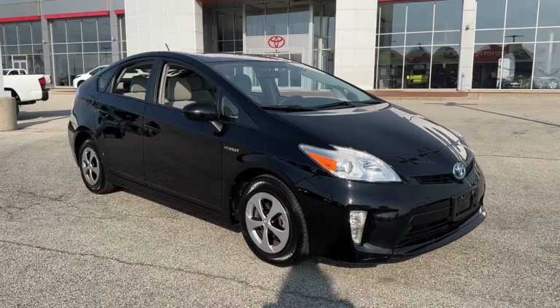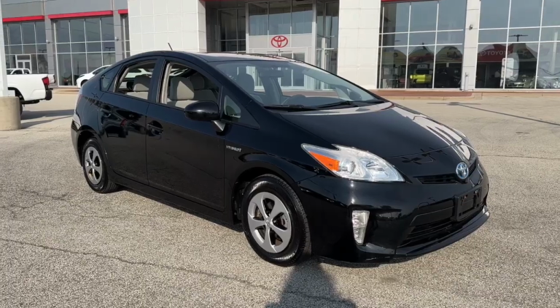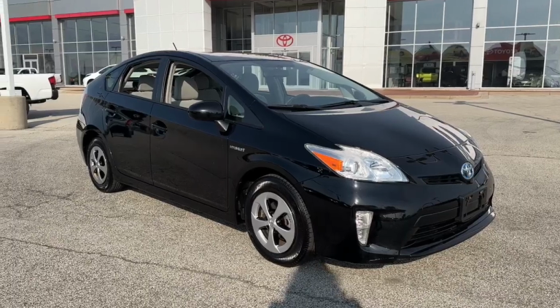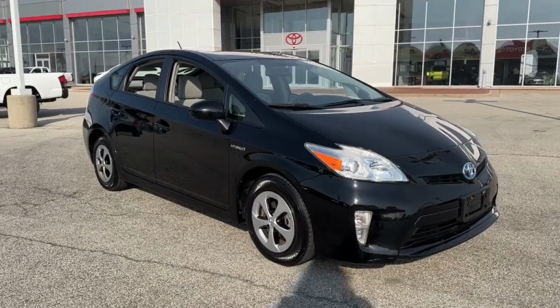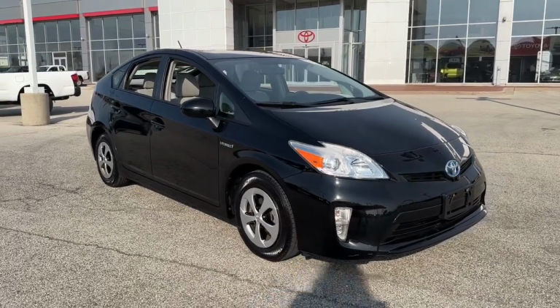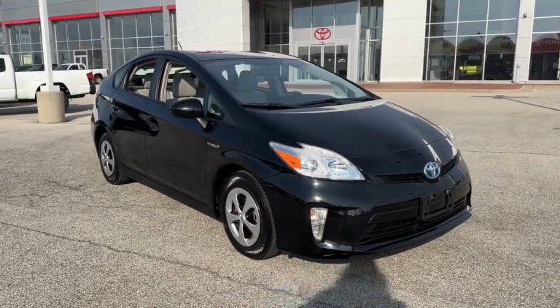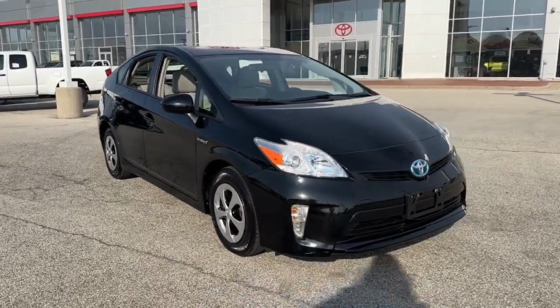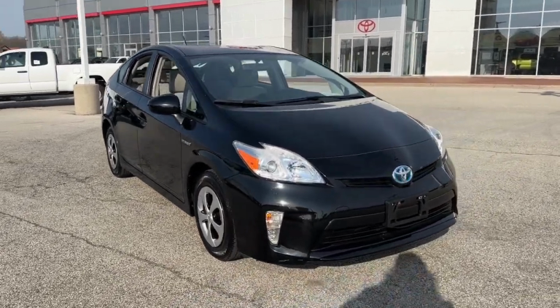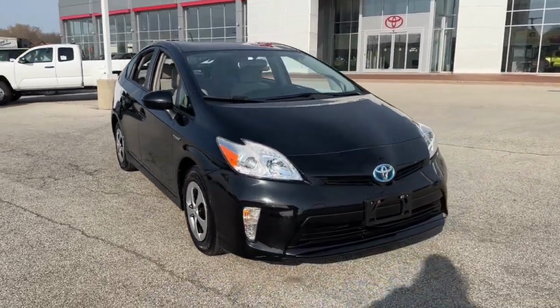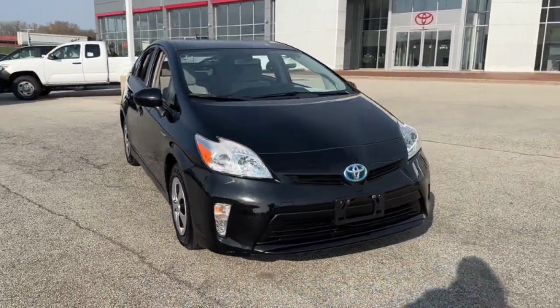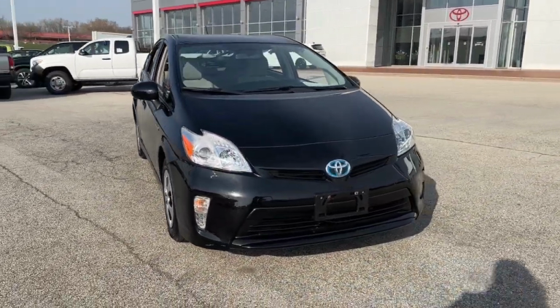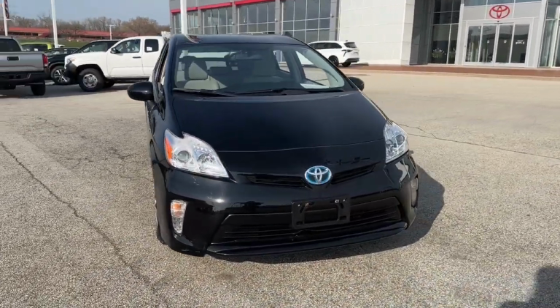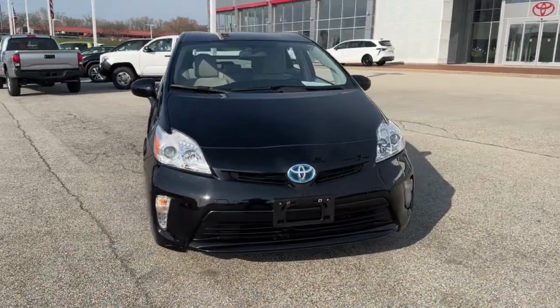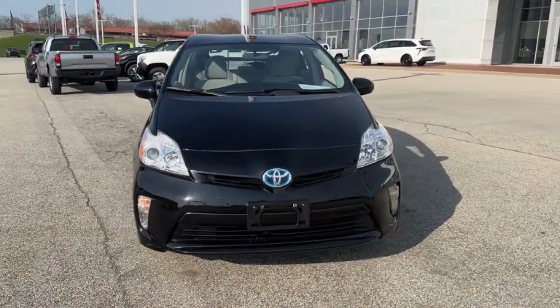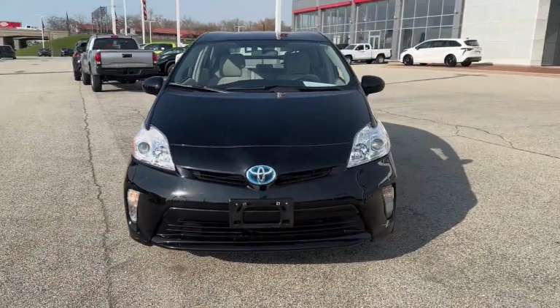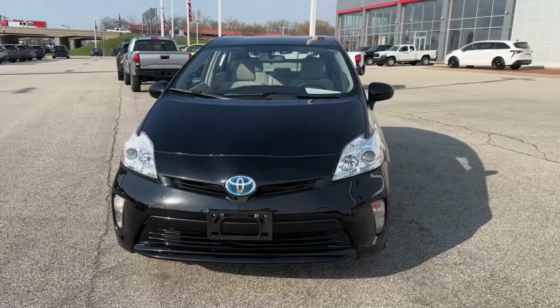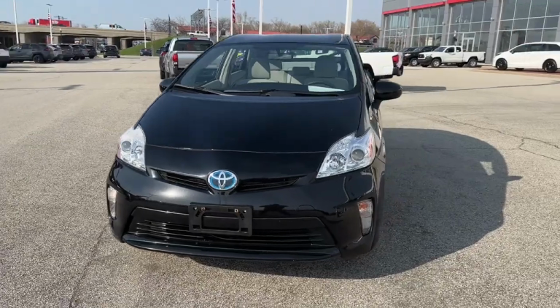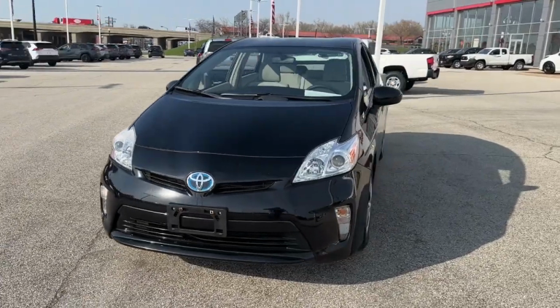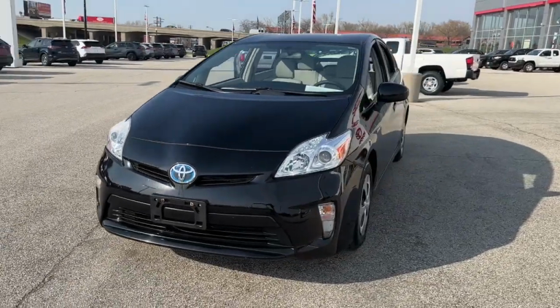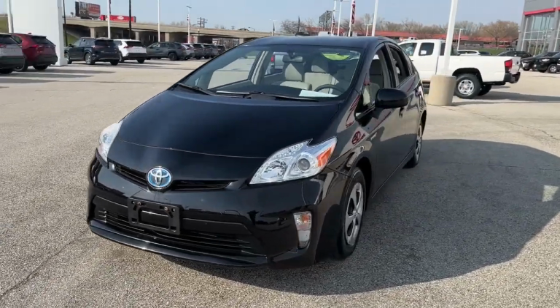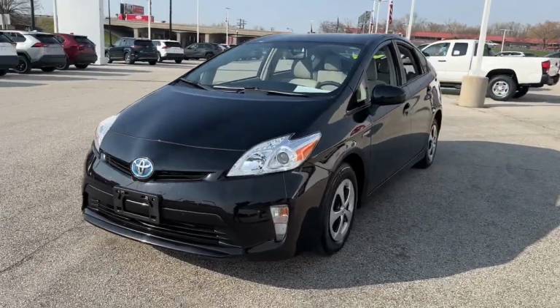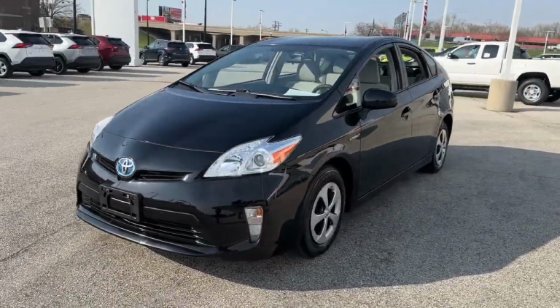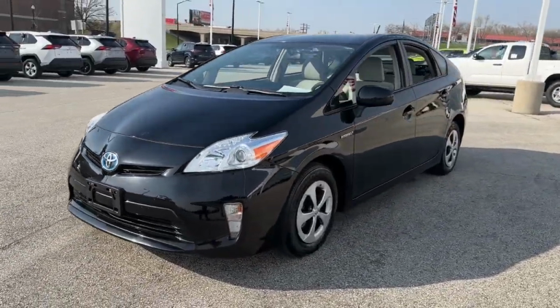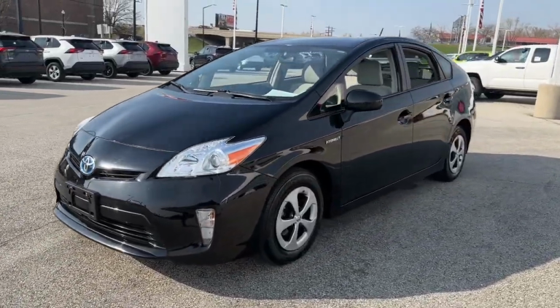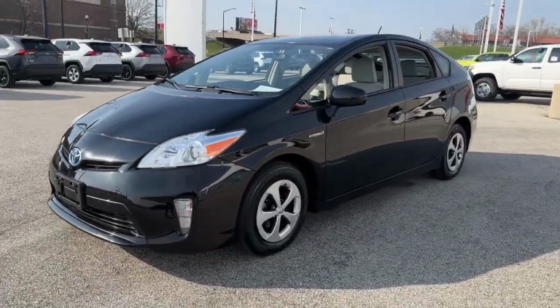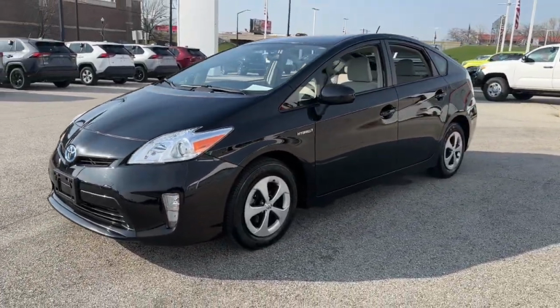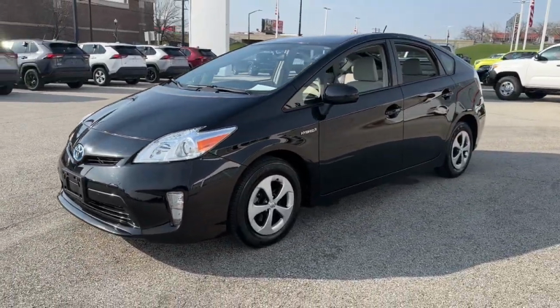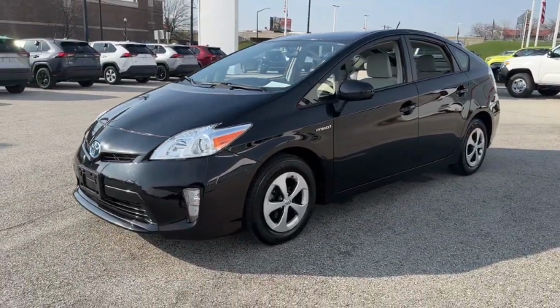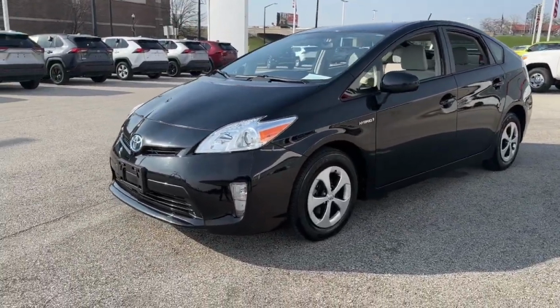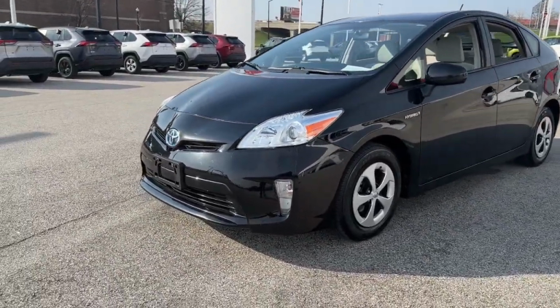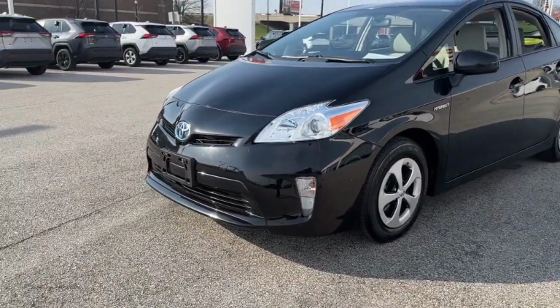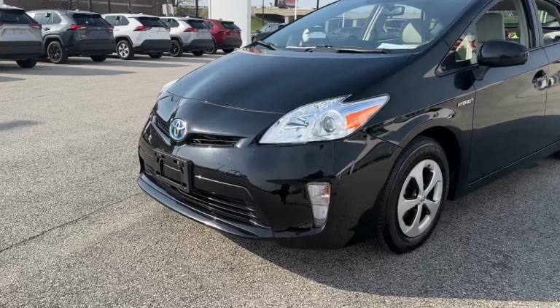Get into a car with value. 2013 Toyota Prius, with less than 110,000 miles on the odometer — this vehicle stands out from the rest.